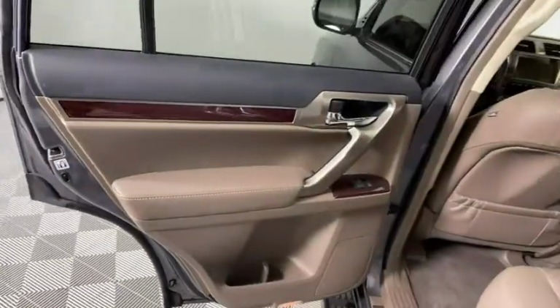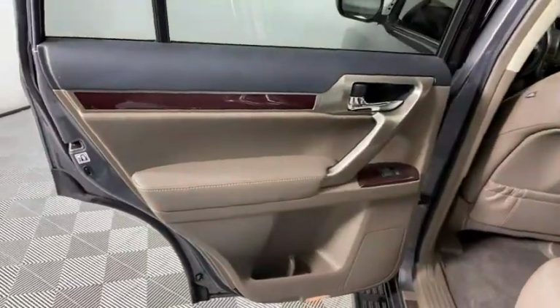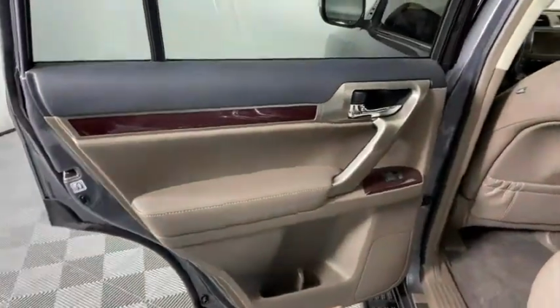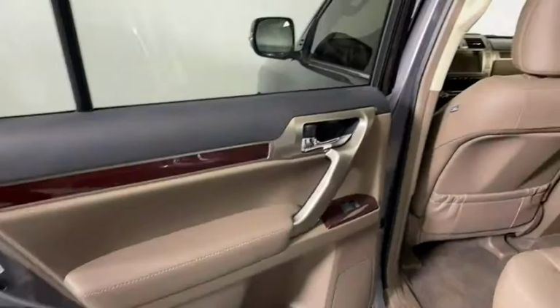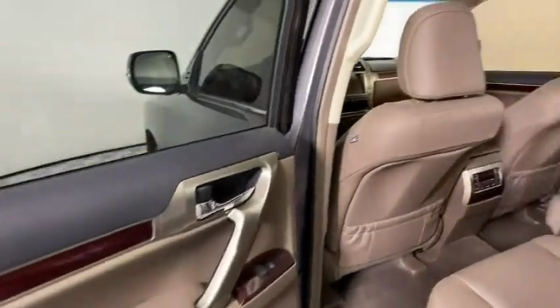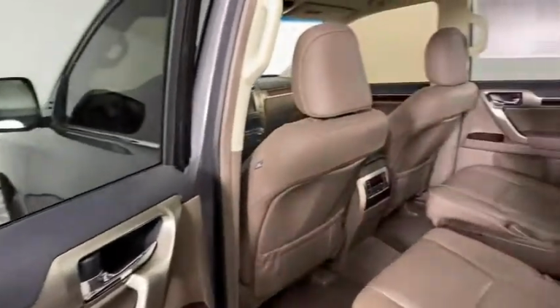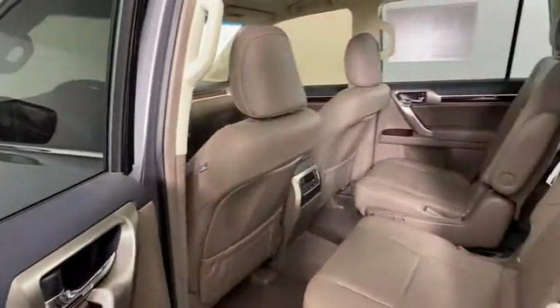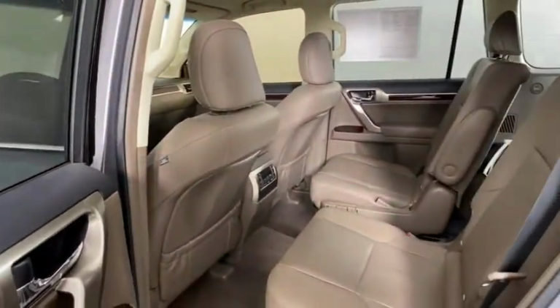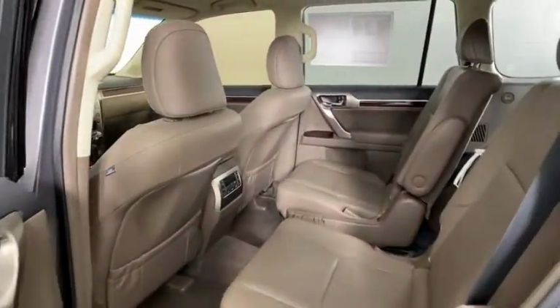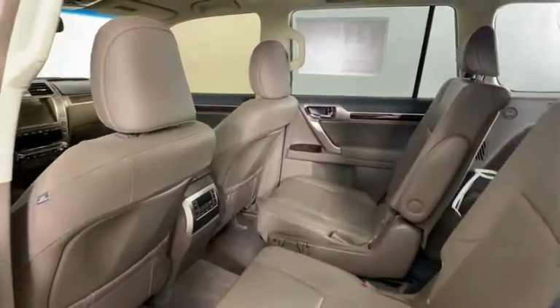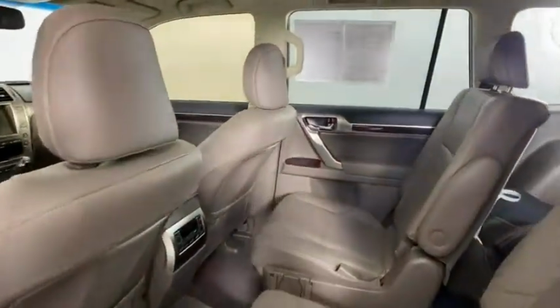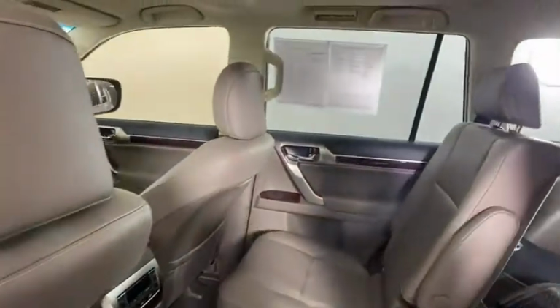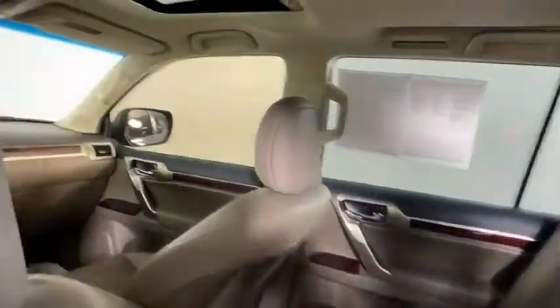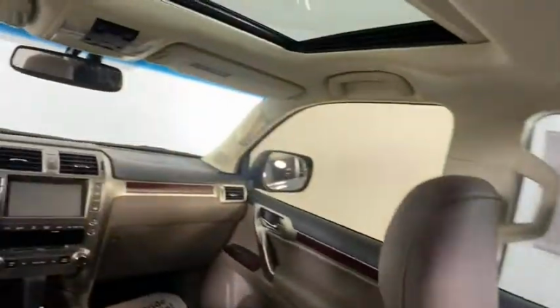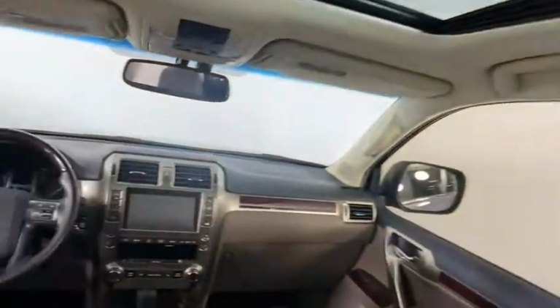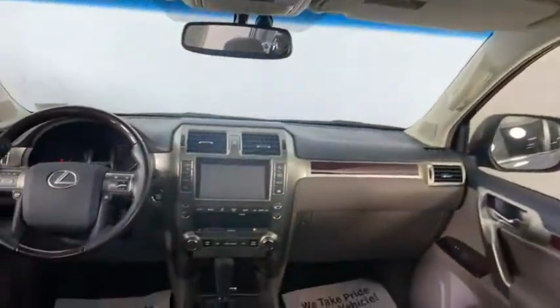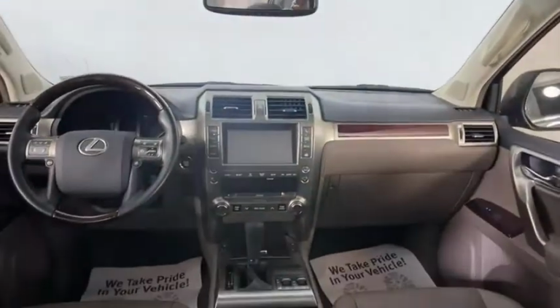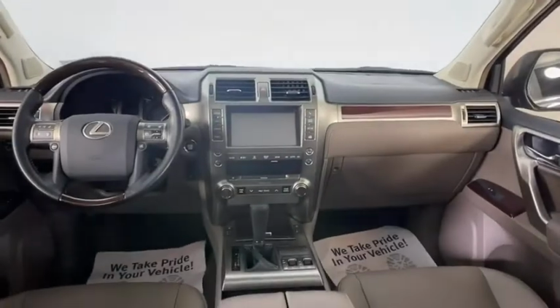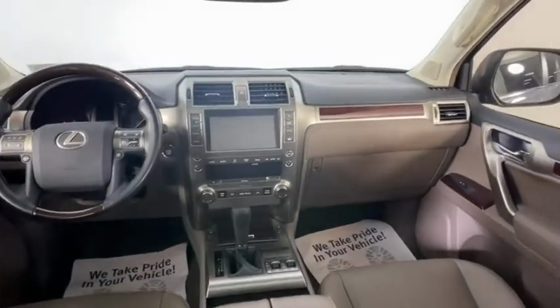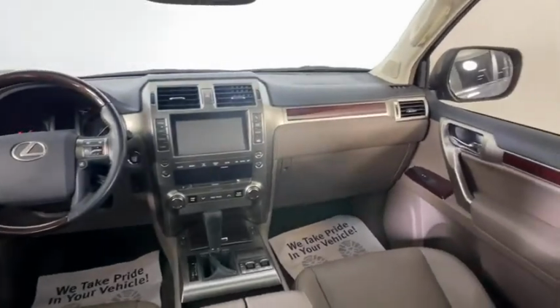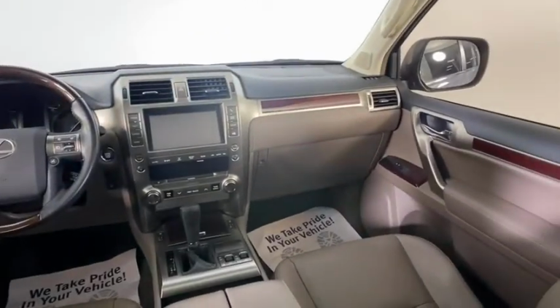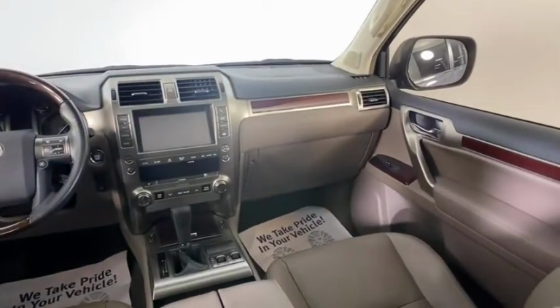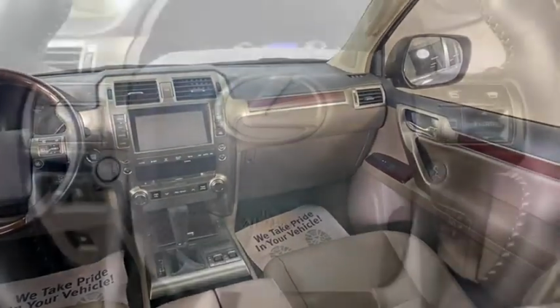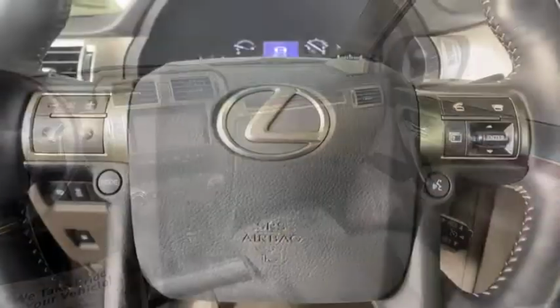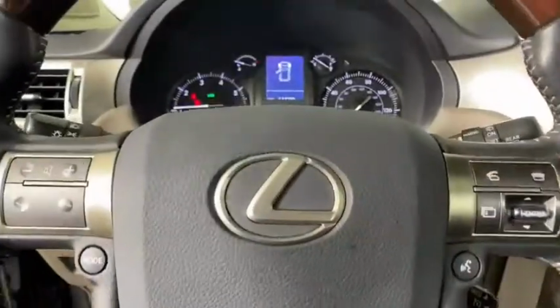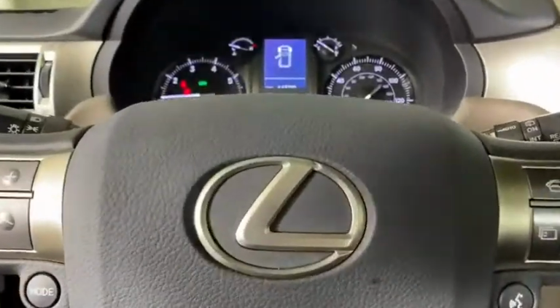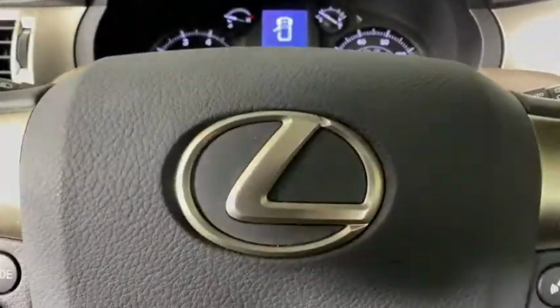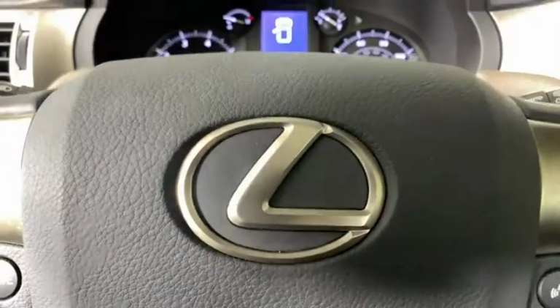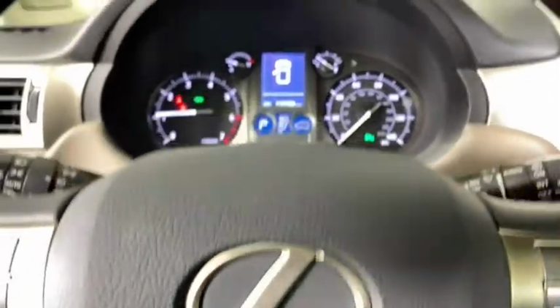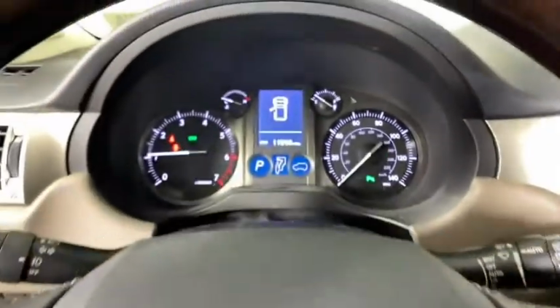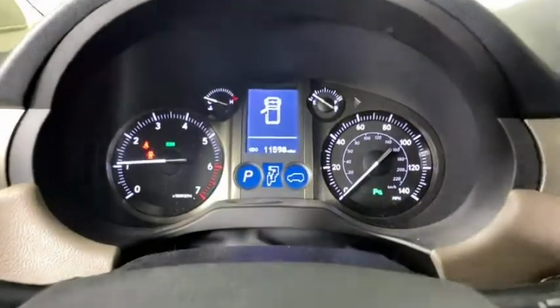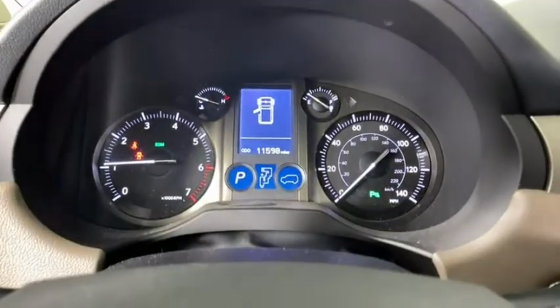Four-wheel drive, floor mats, aluminum wheels, auto-dimming rear-view mirror, cruise control, four-wheel disc brakes, rear defrost, universal garage door opener, climate control, AM-FM stereo radio.